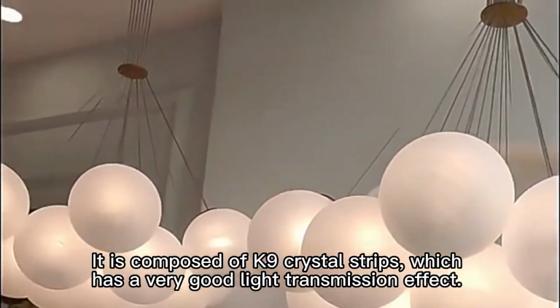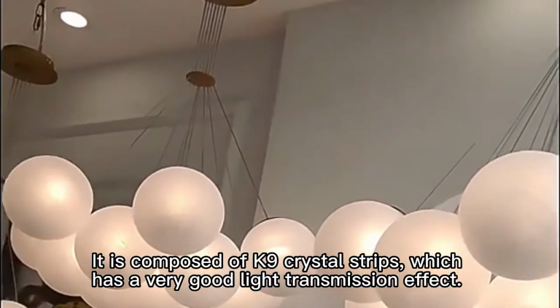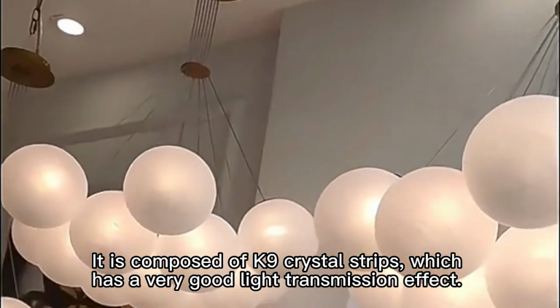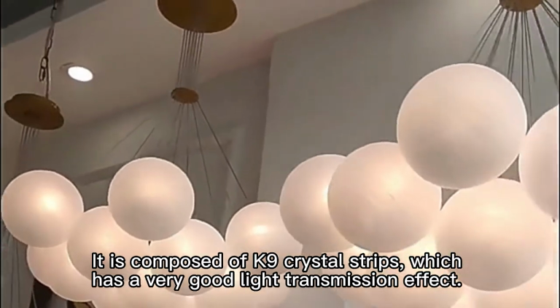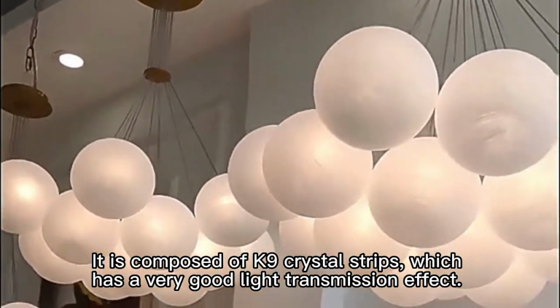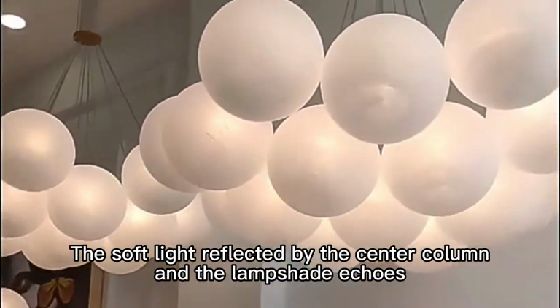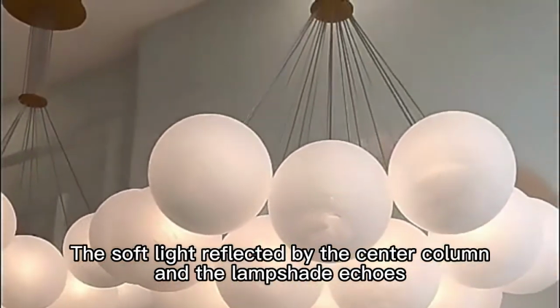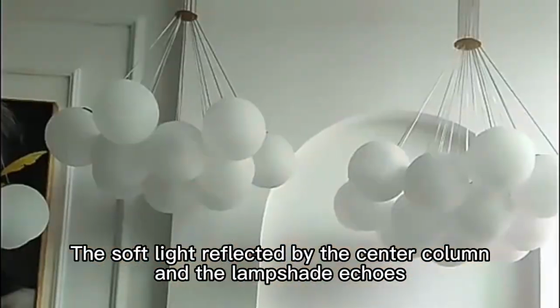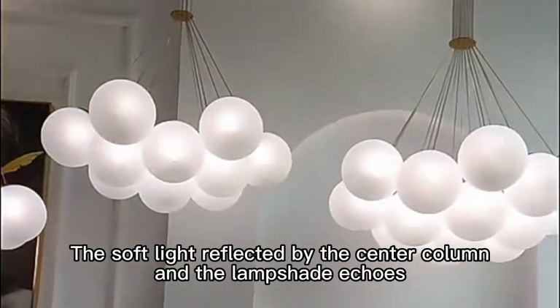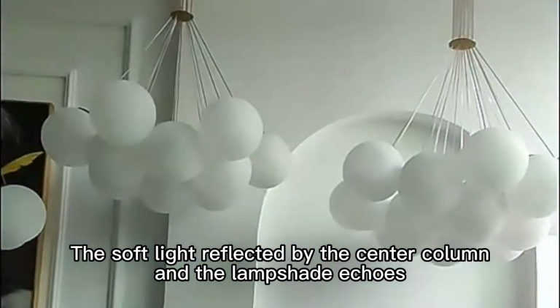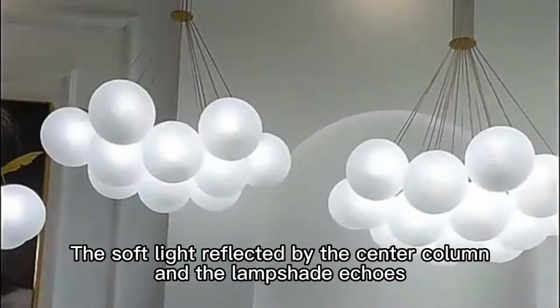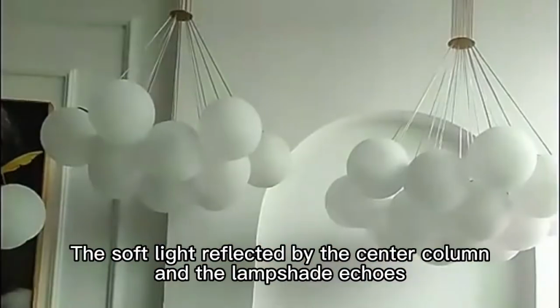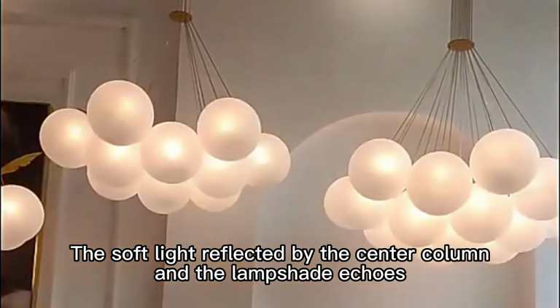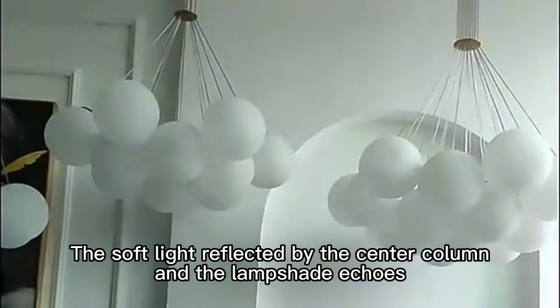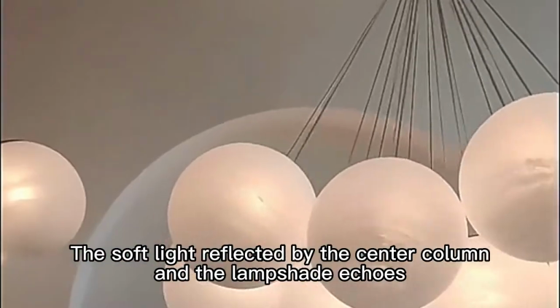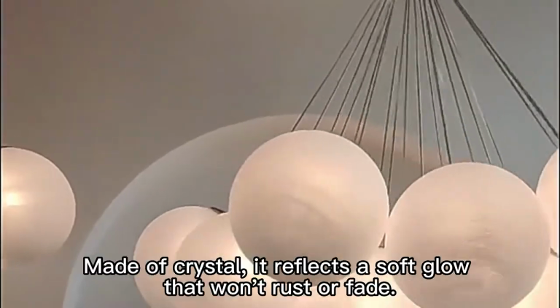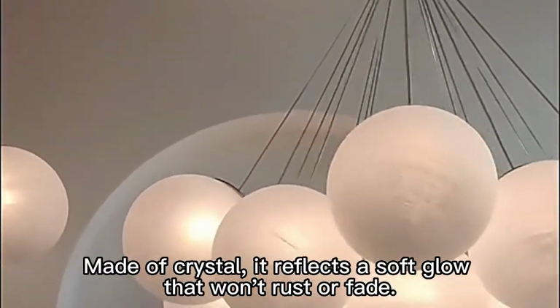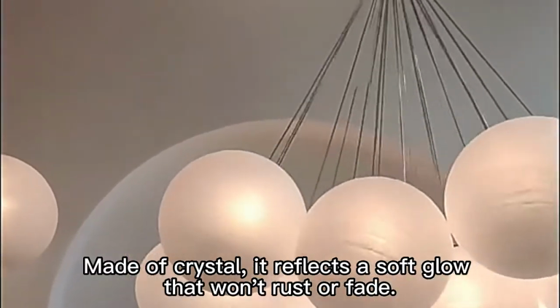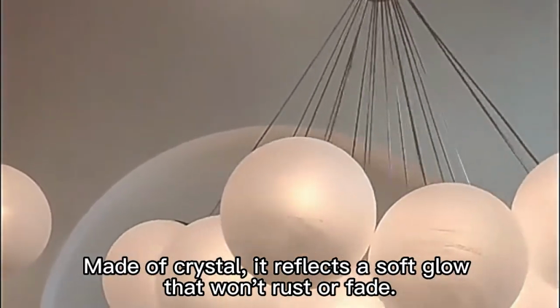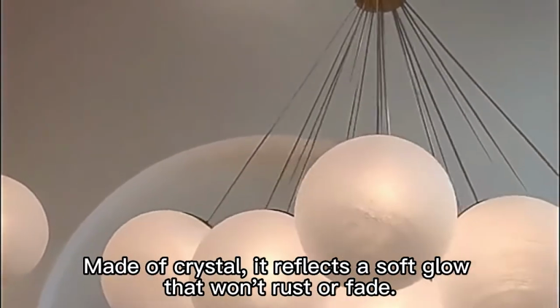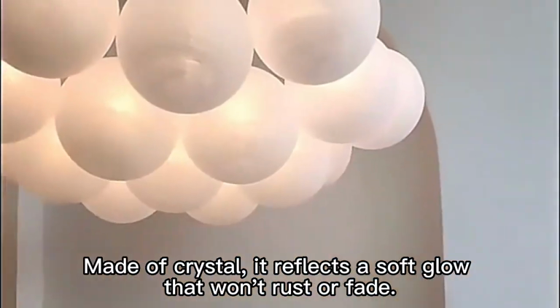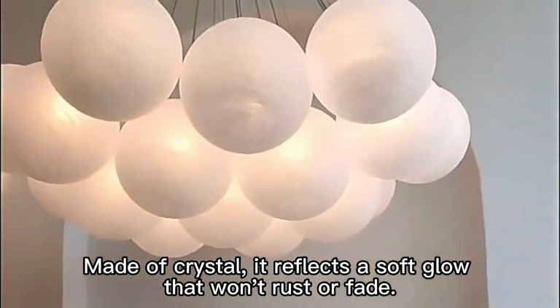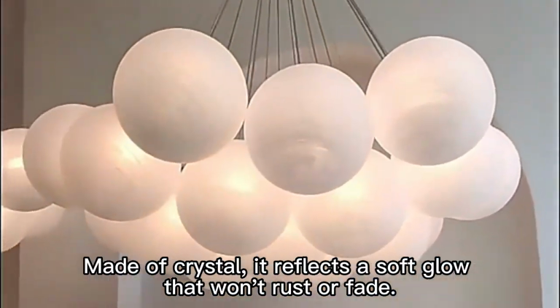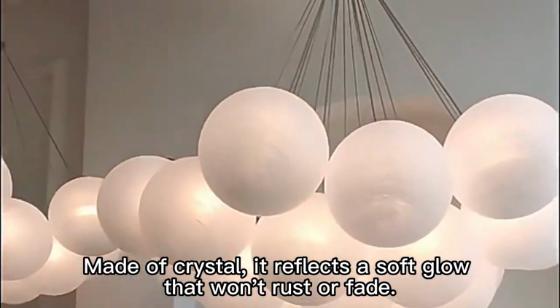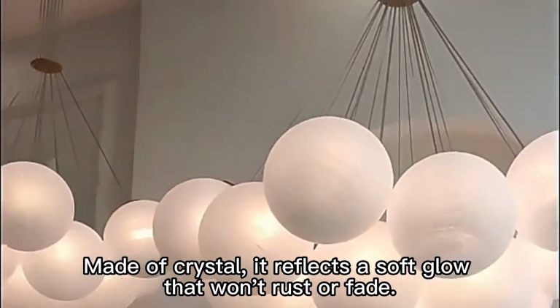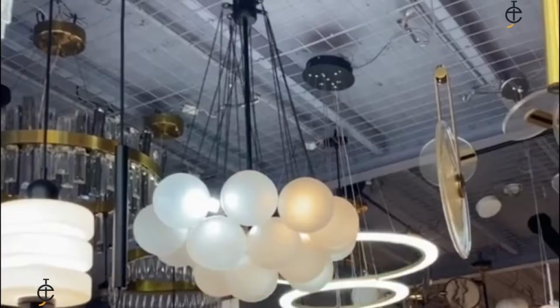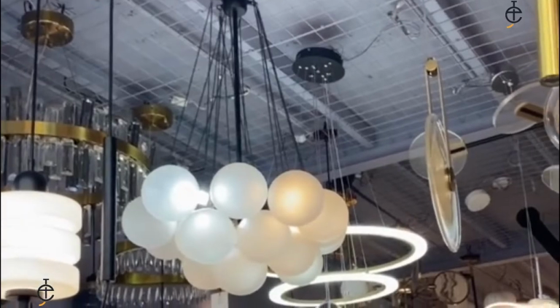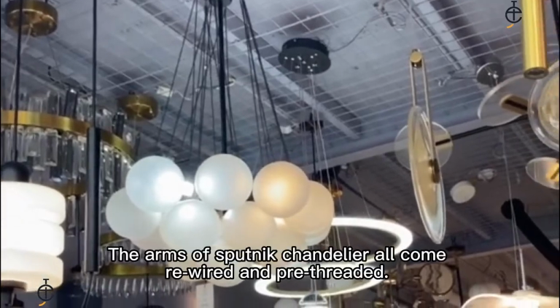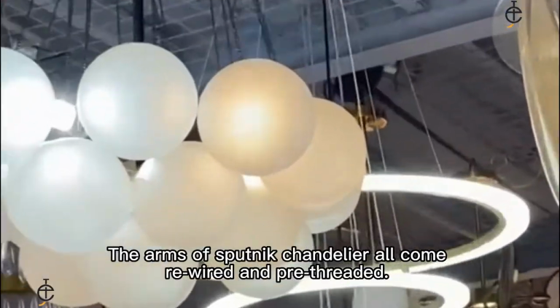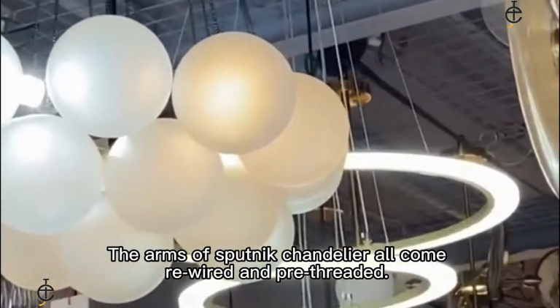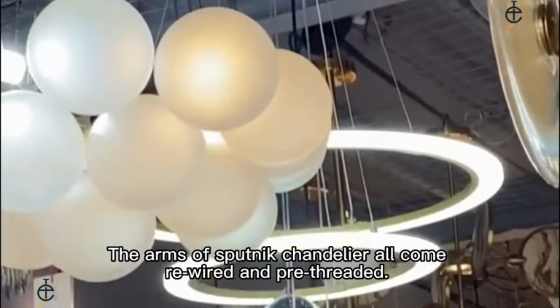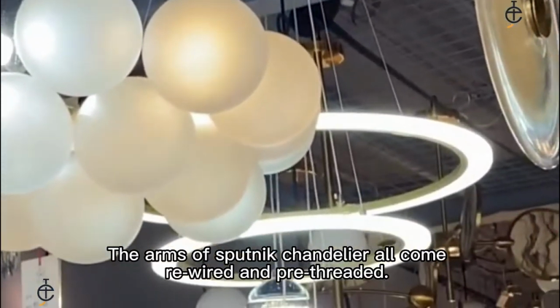It is composed of K-9 crystal strips, which have a very good light transmission effect. The soft light reflected by the center column and the lampshade echoes. Made of crystal, it reflects a soft glow that won't rust or fade.